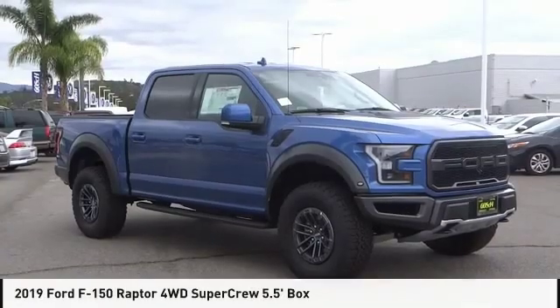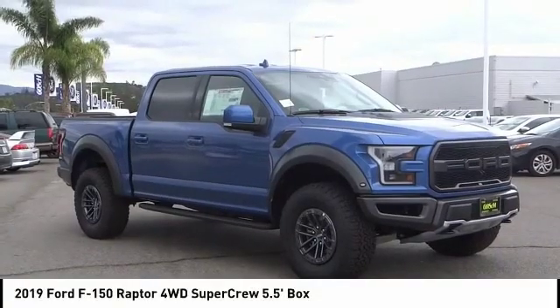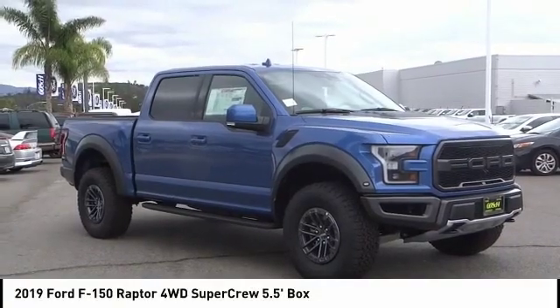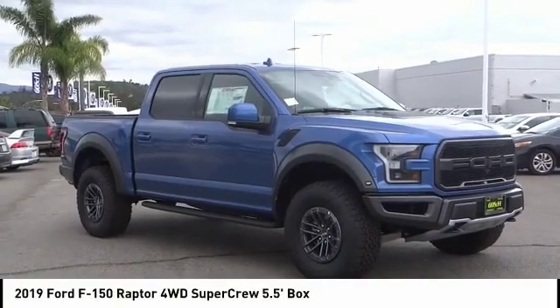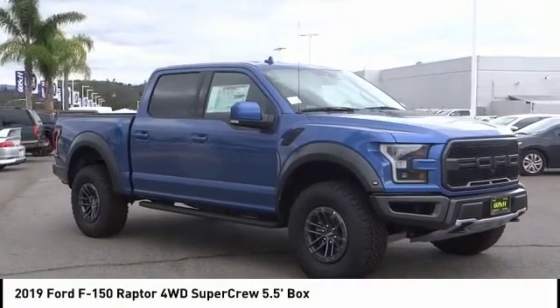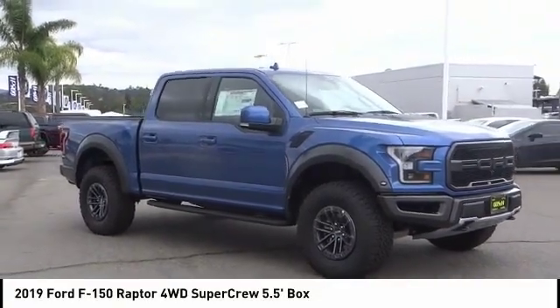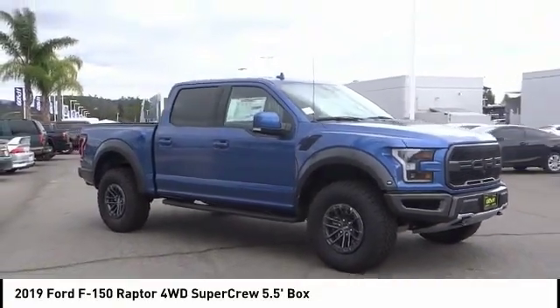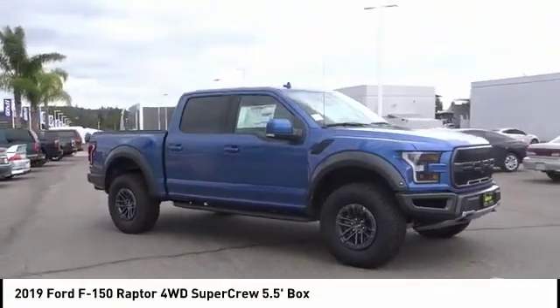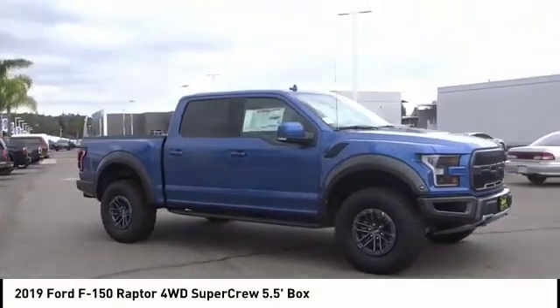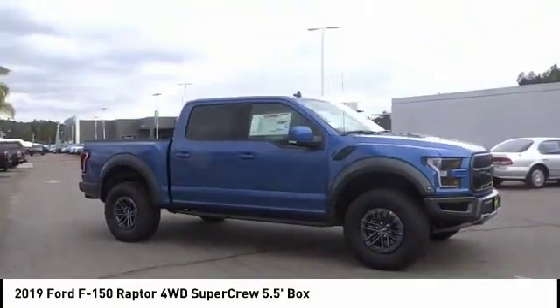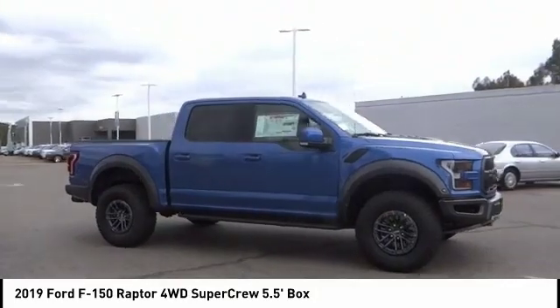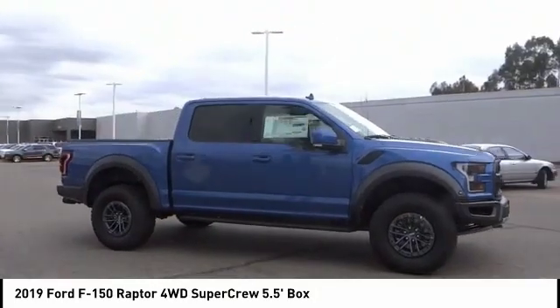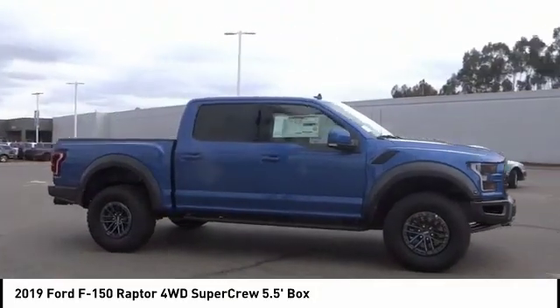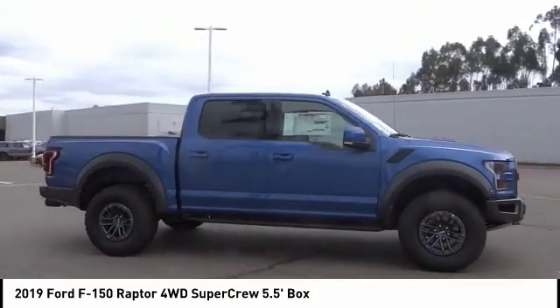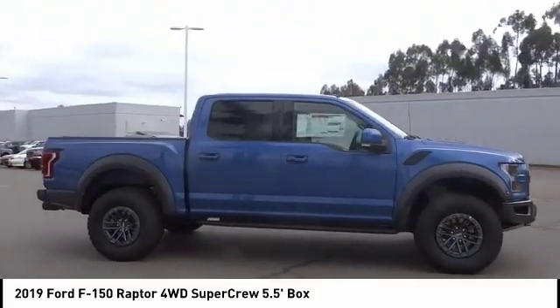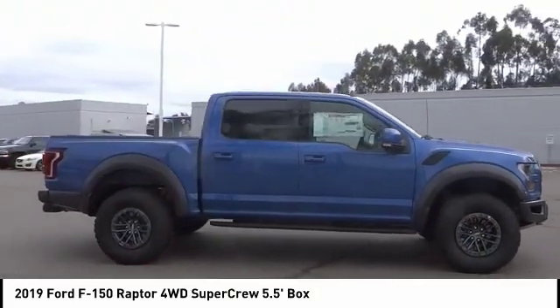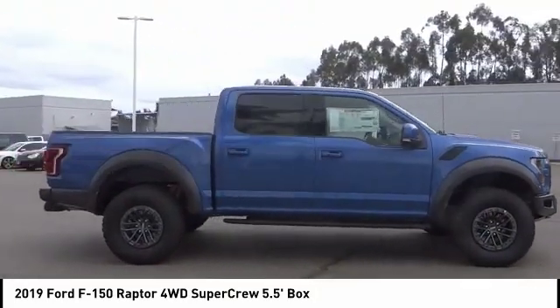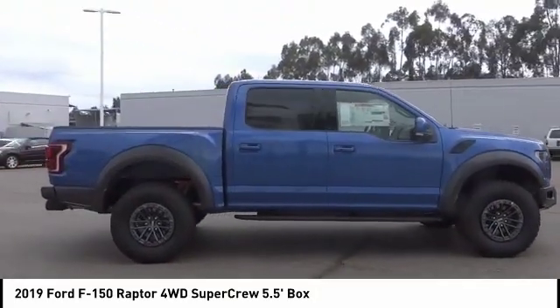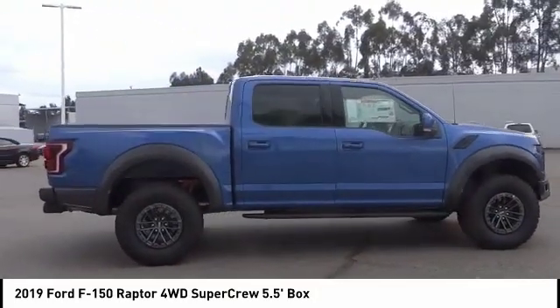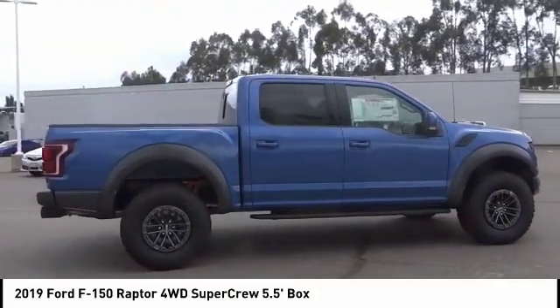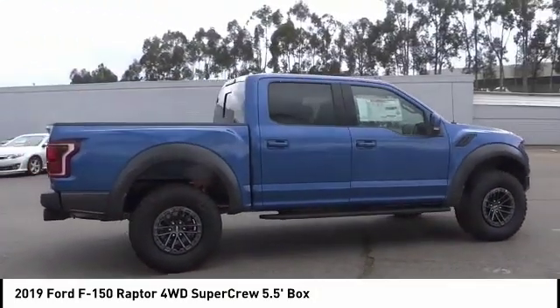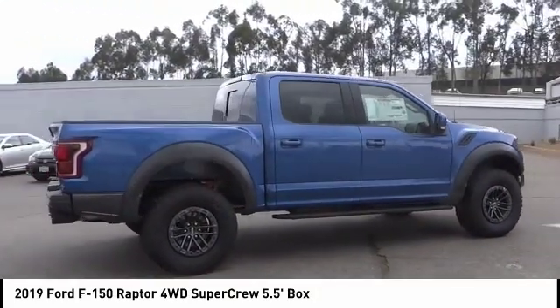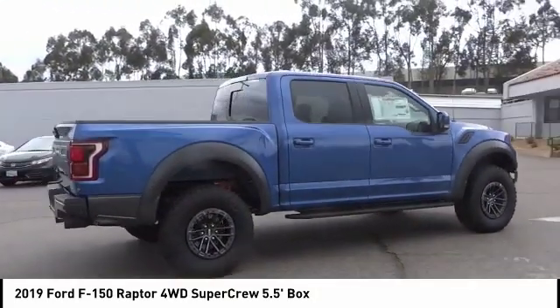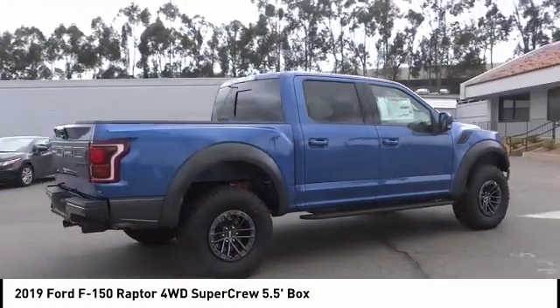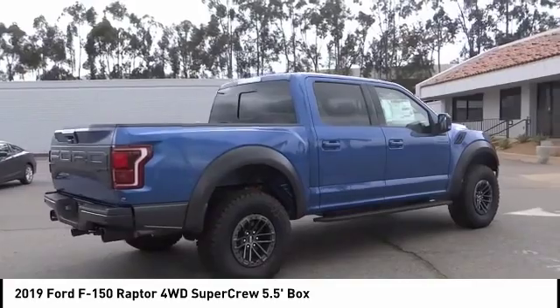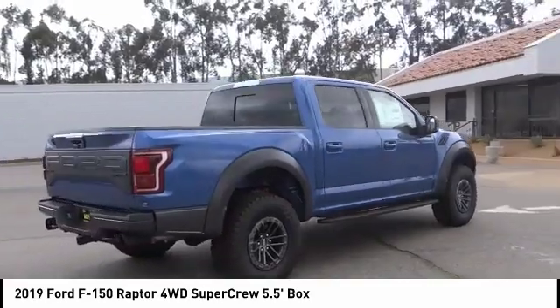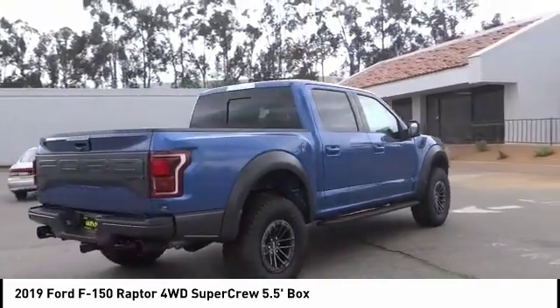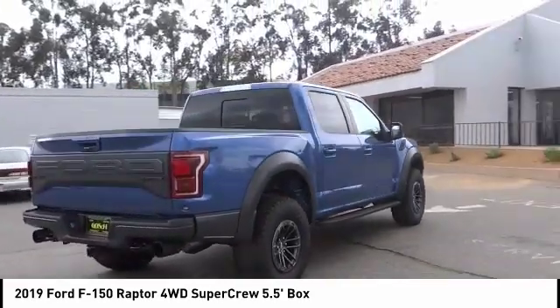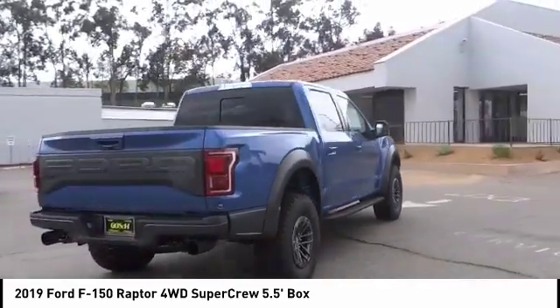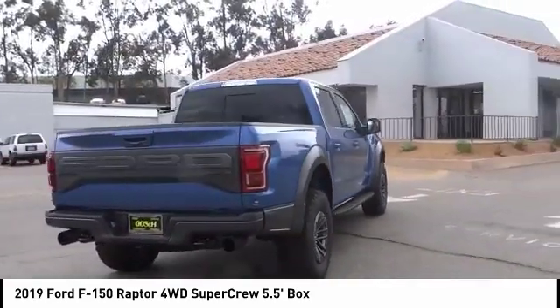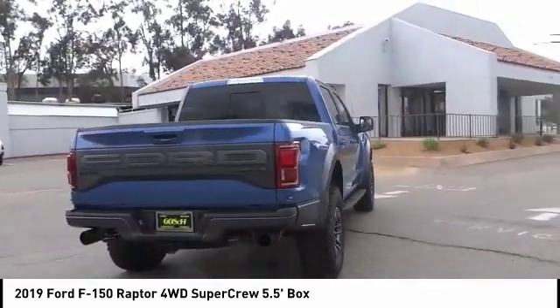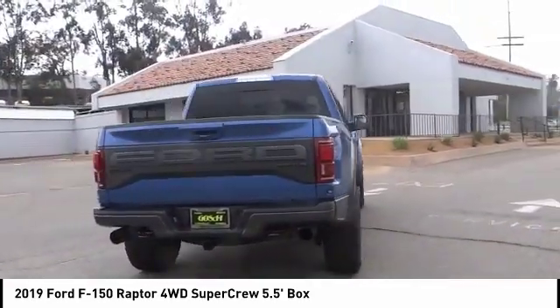Stop by and take a look at the 2019 F-150. A Ford F-150 knows how to handle any situation. It's built to follow orders. No whining.